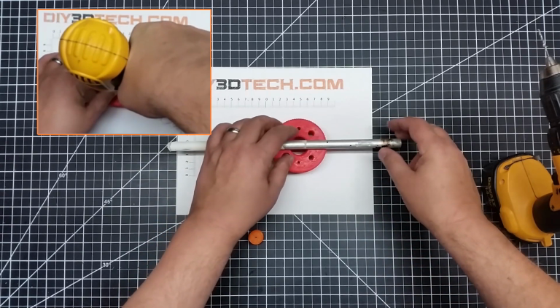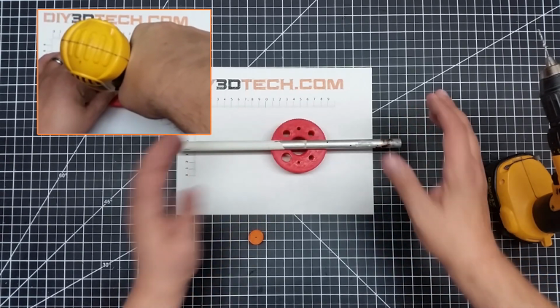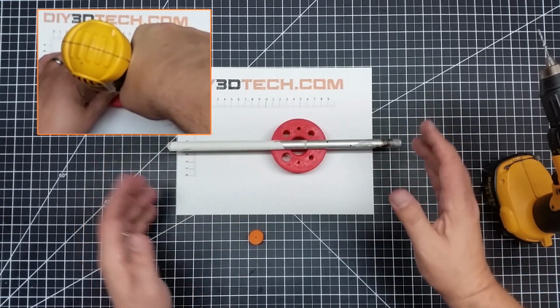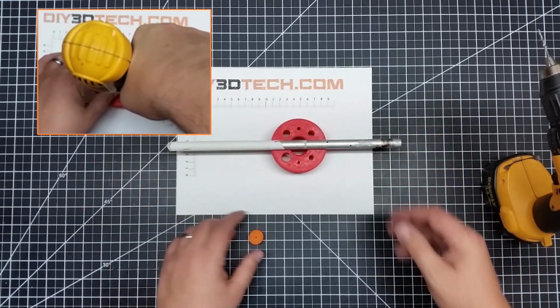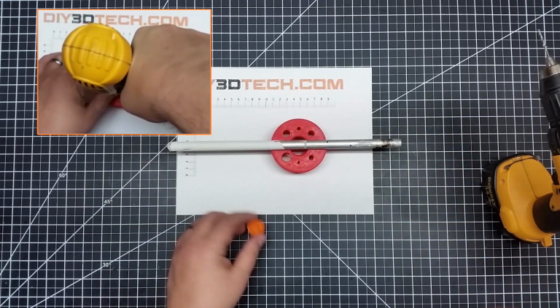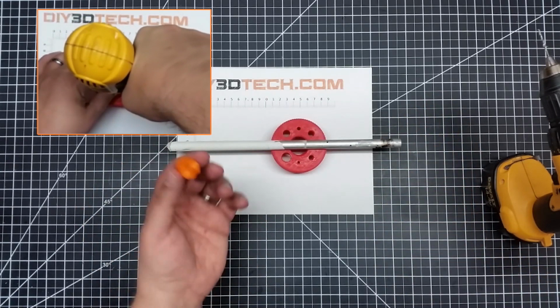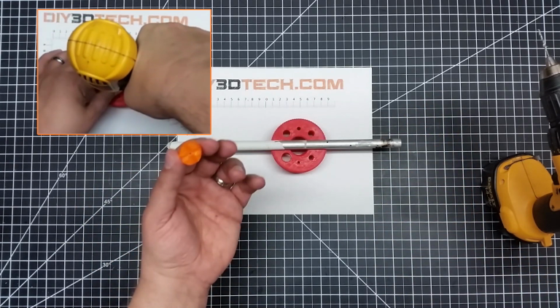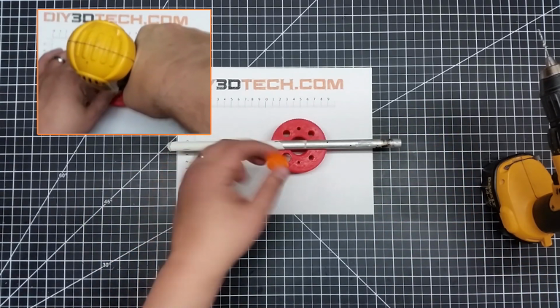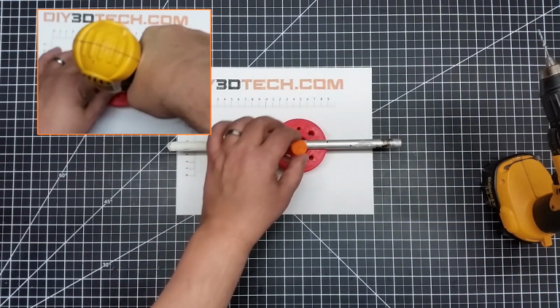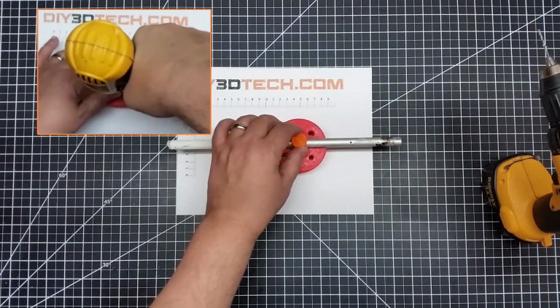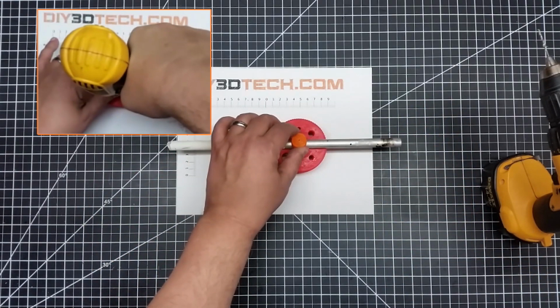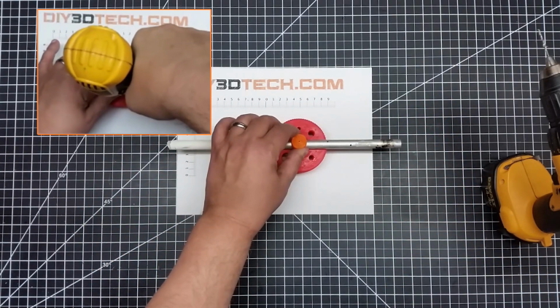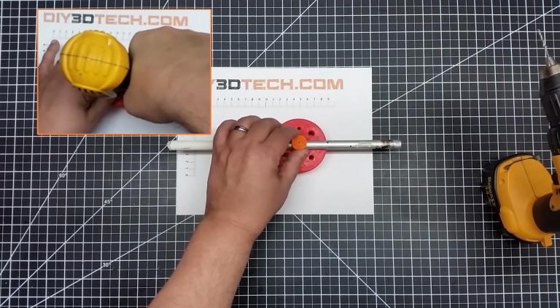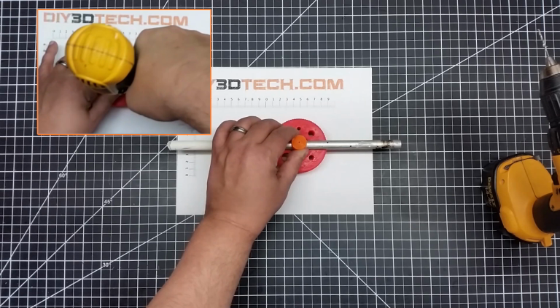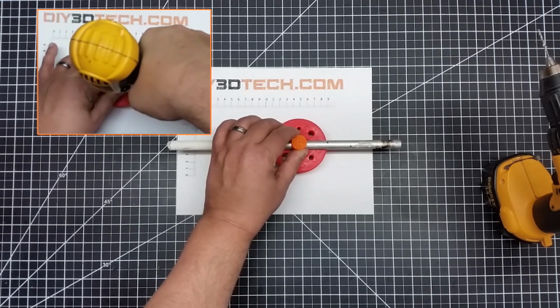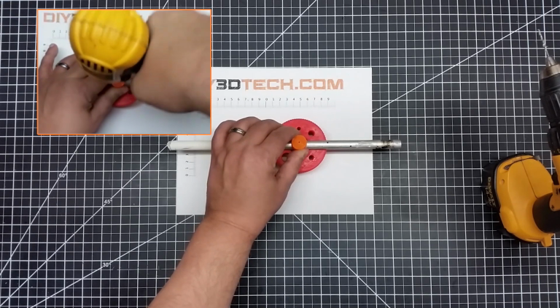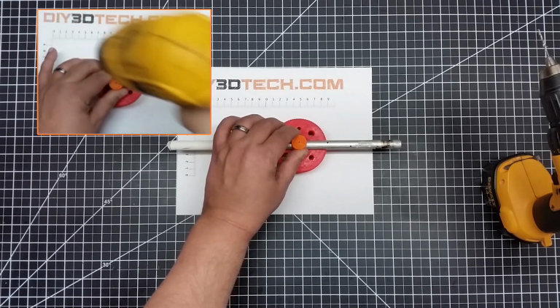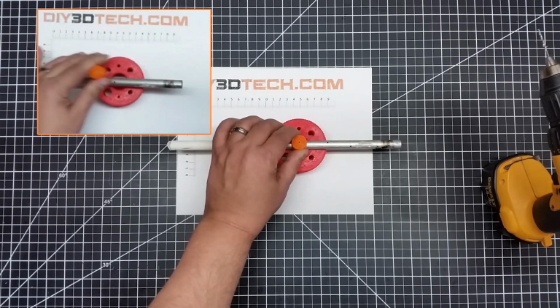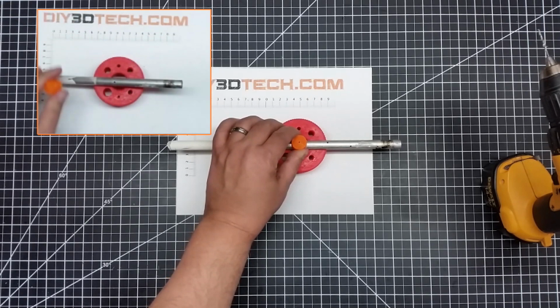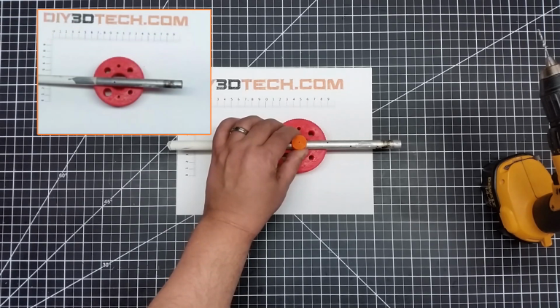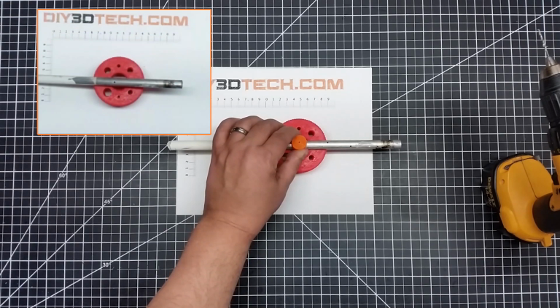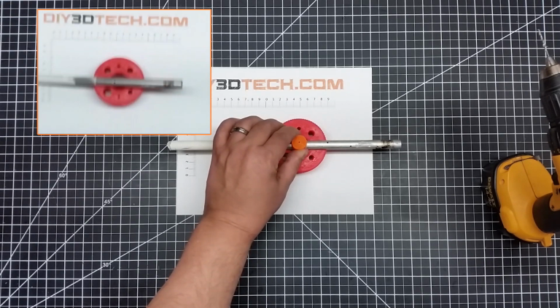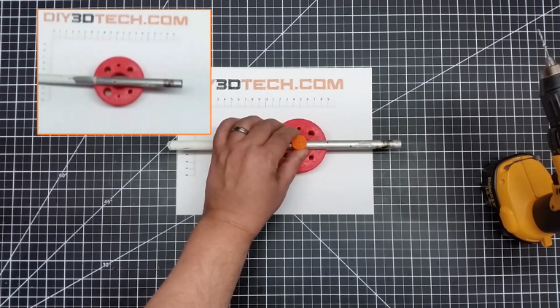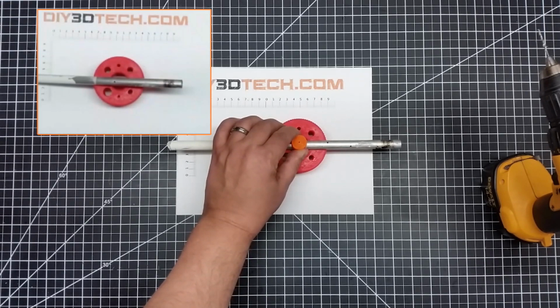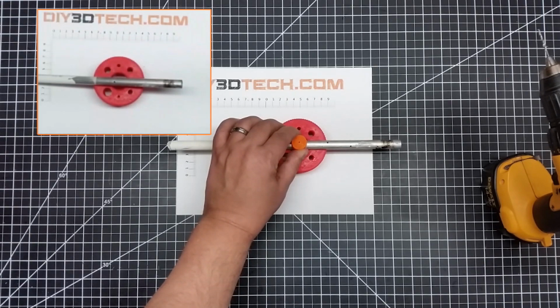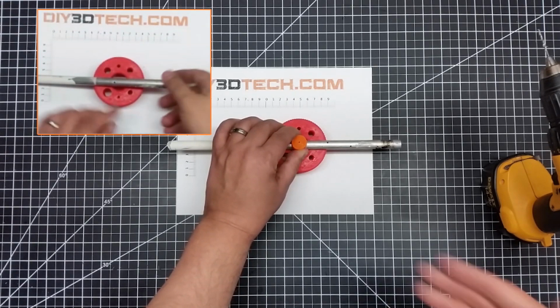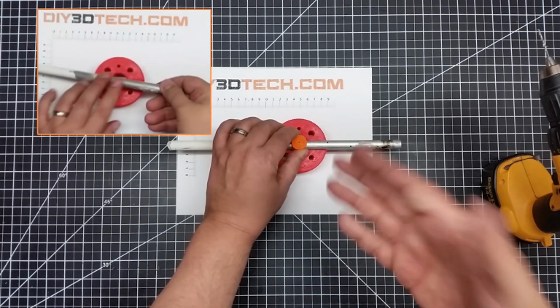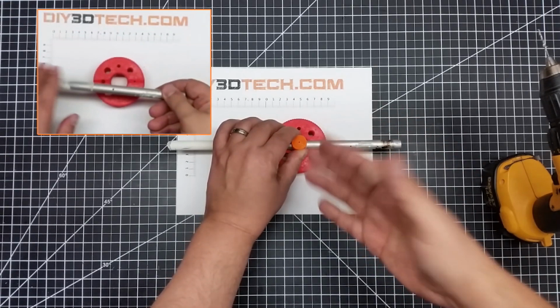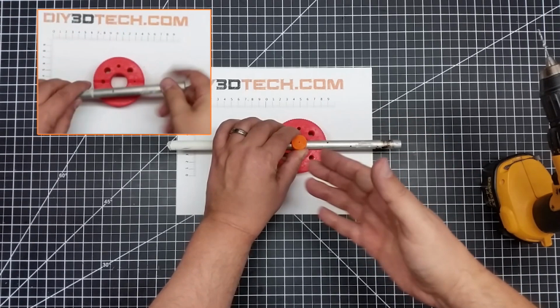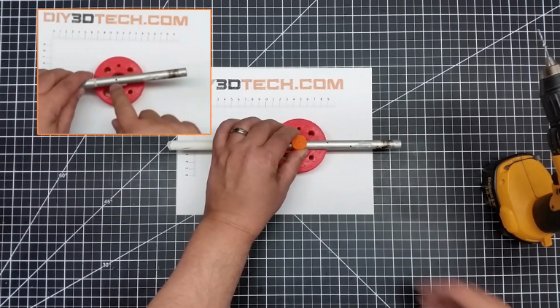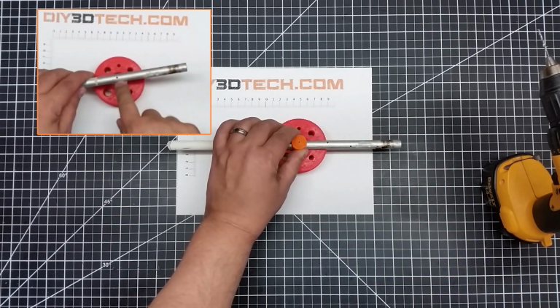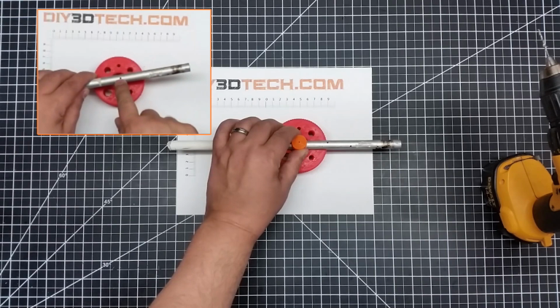It's super handy. You just lay it on there, you turn it until it locks in, and boom — Bob's your uncle. You drill it and you've got a perfectly centered hole.